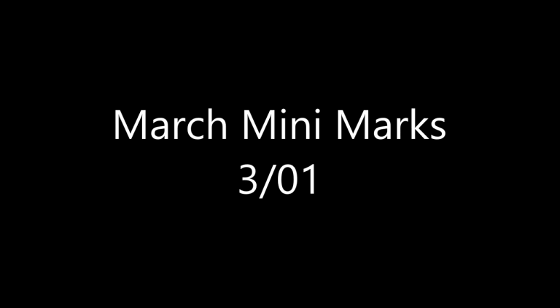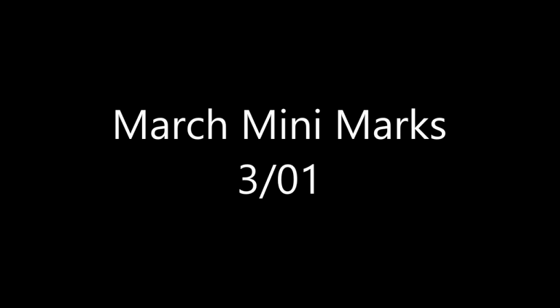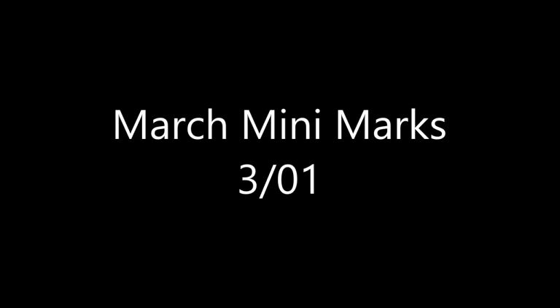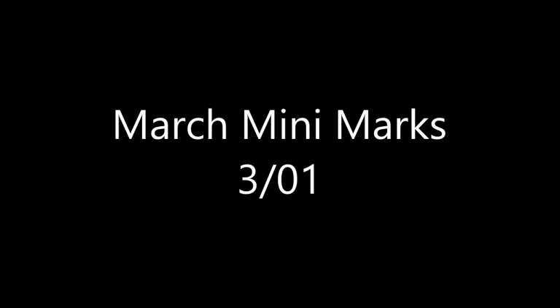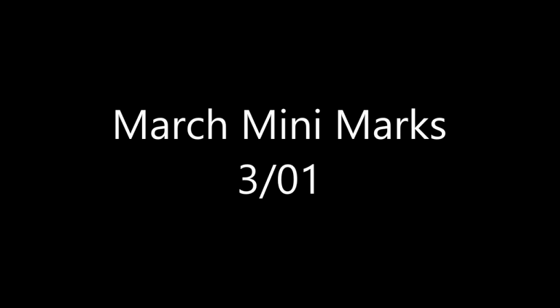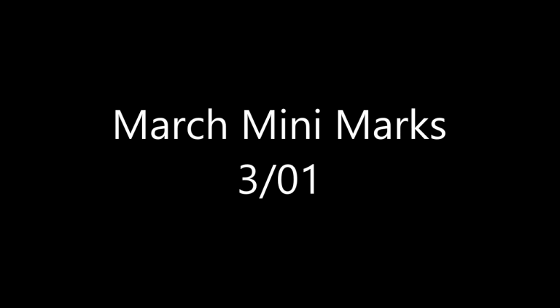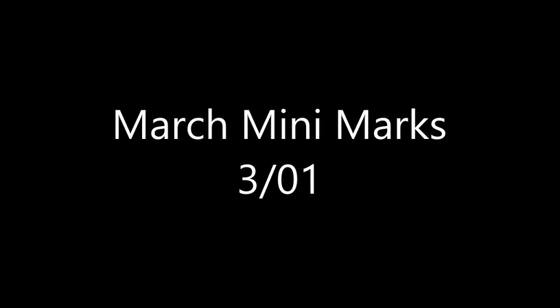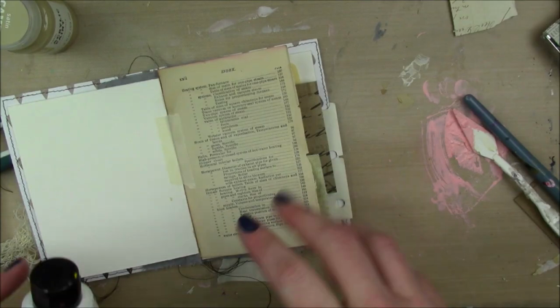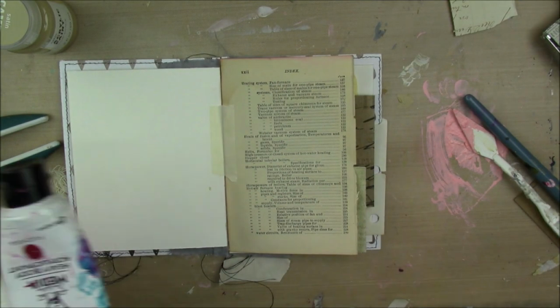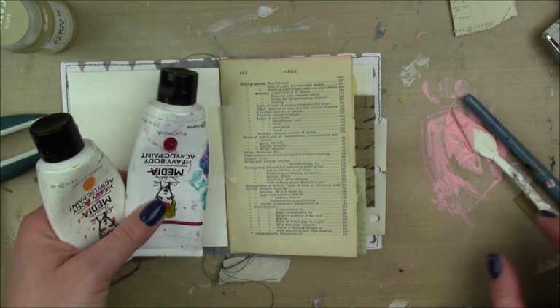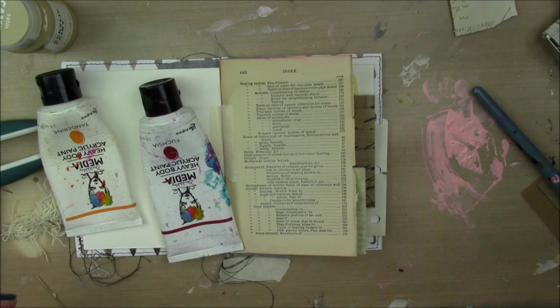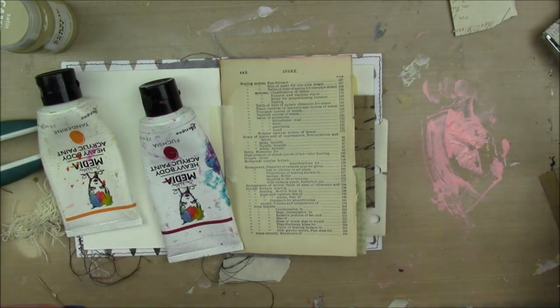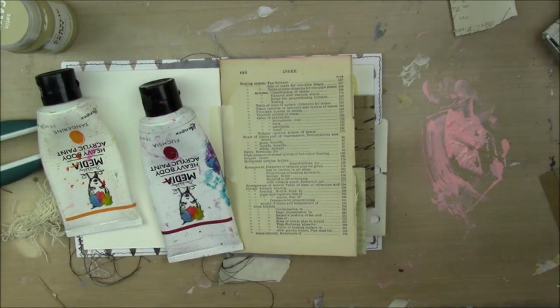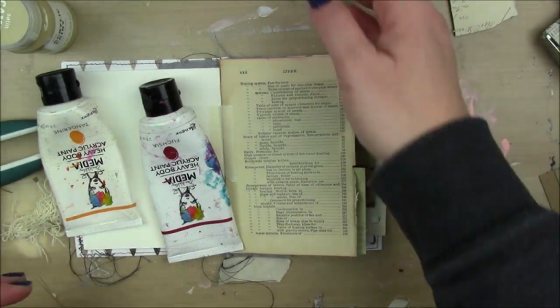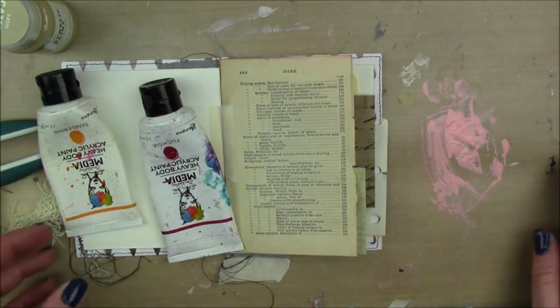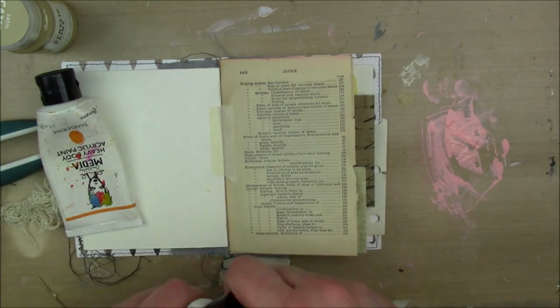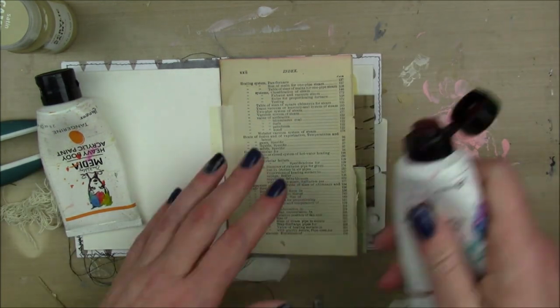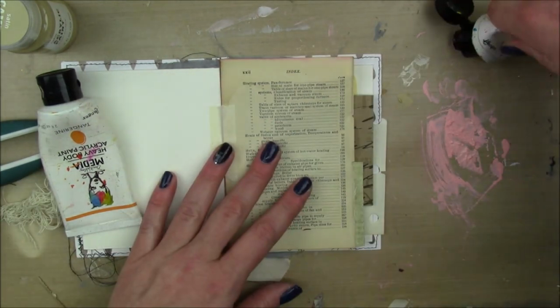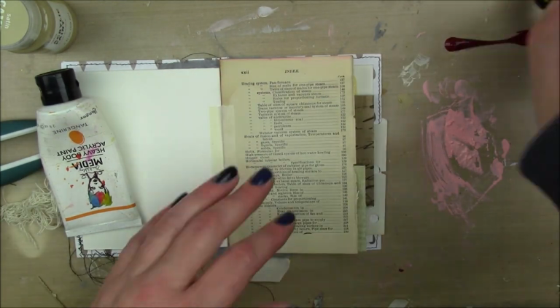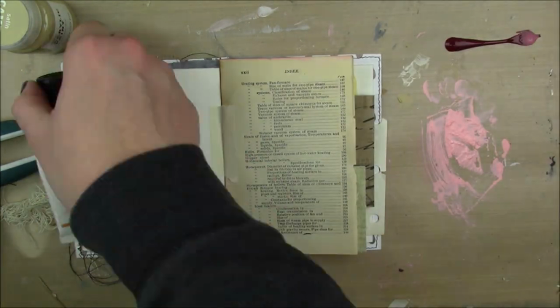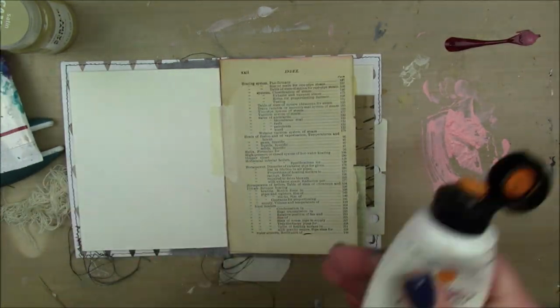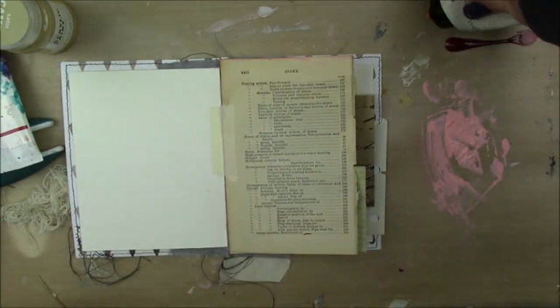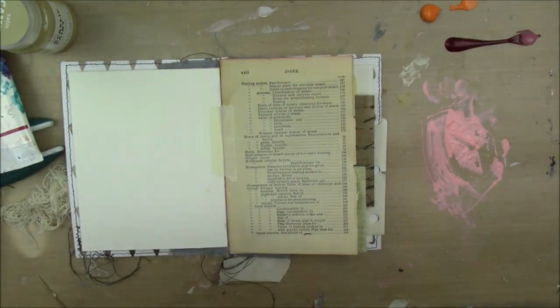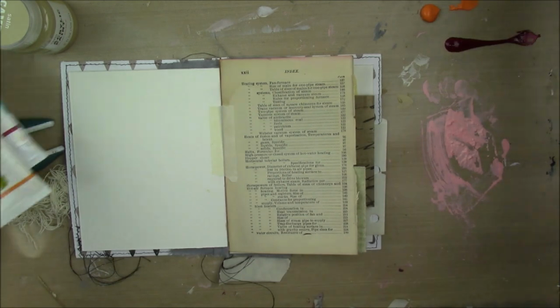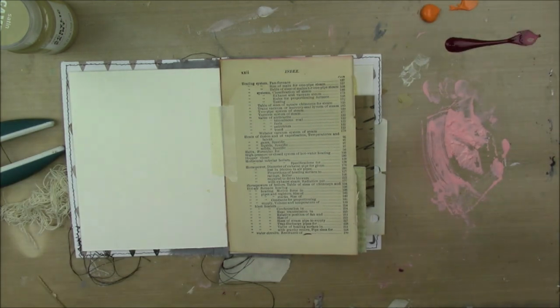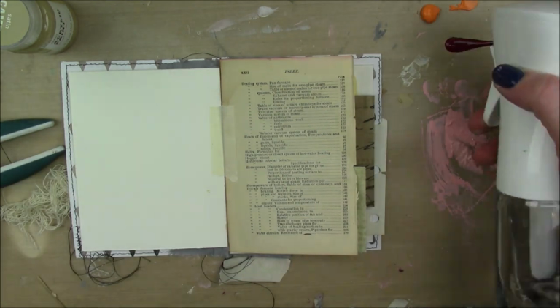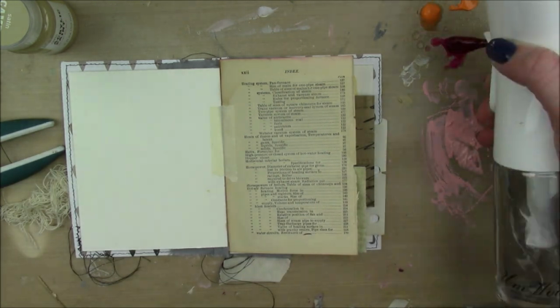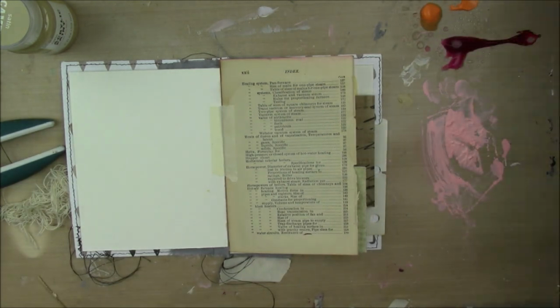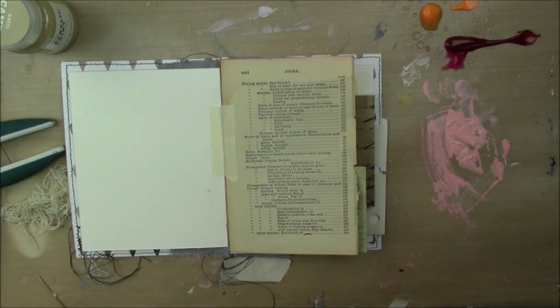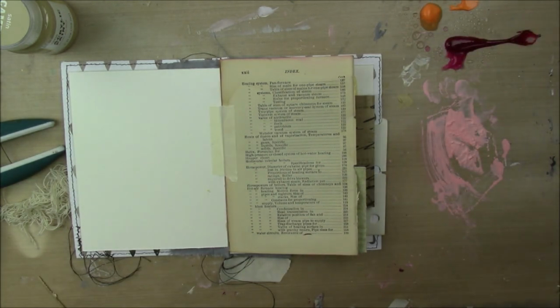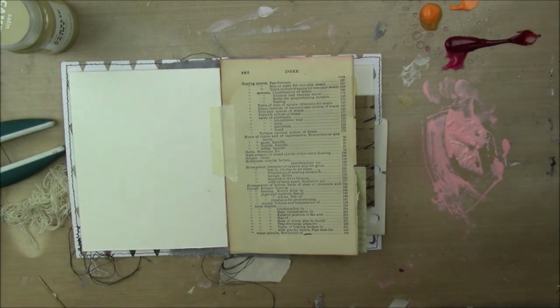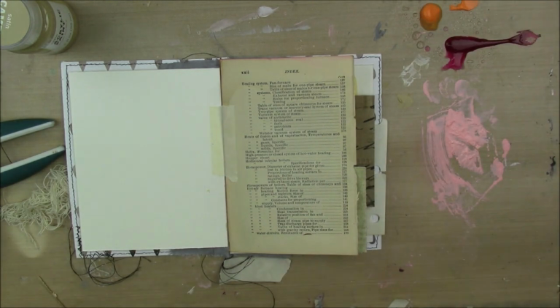Hey guys, this is March Mini Marks and this is the first page in our journal, even though we did pages after that. I know that this should be sped up with no voiceover, but sometimes you just gotta talk to you.